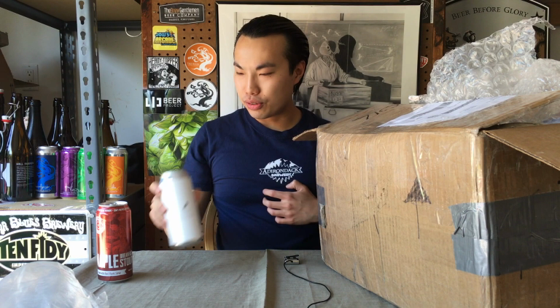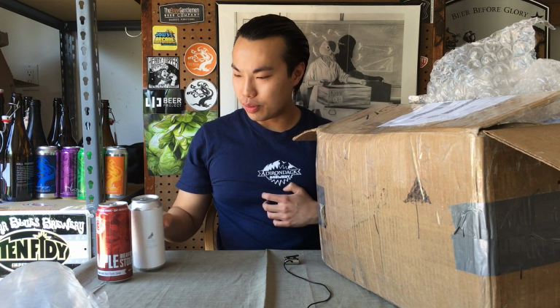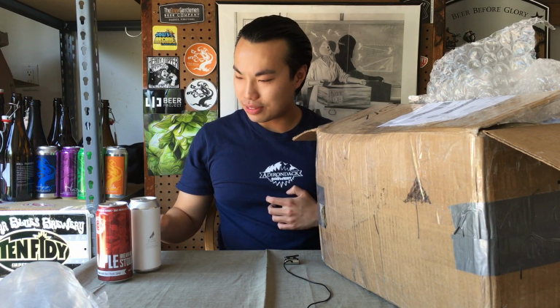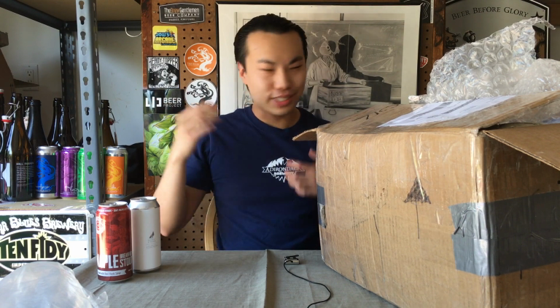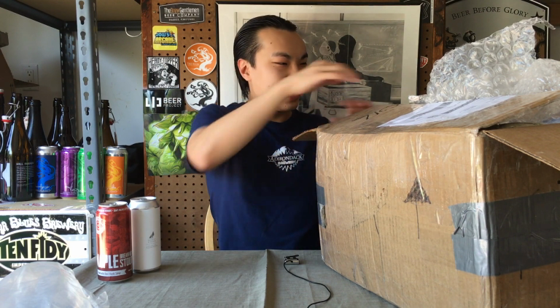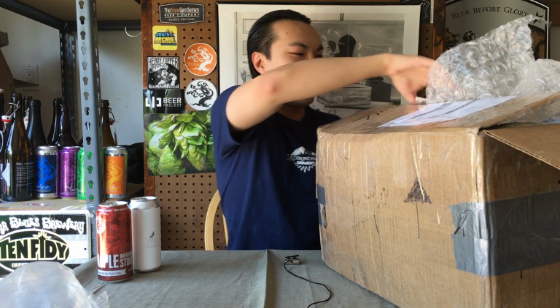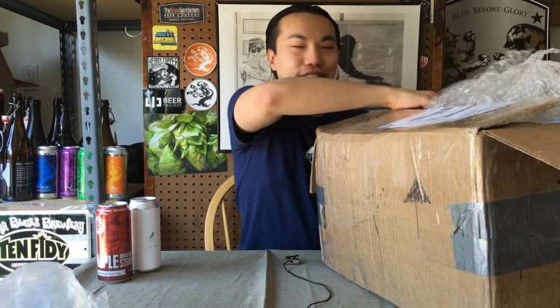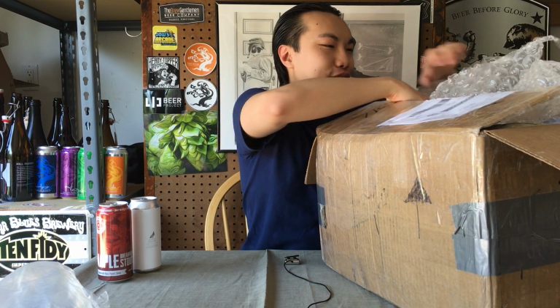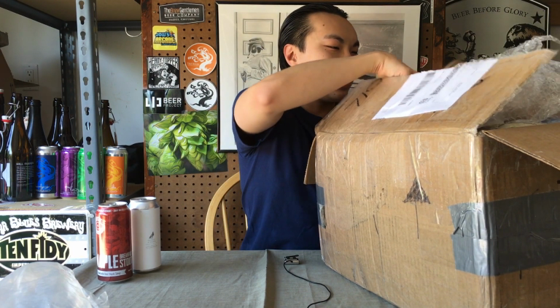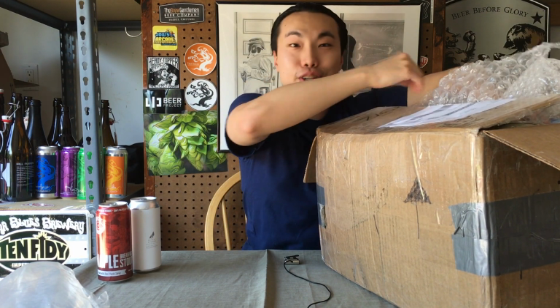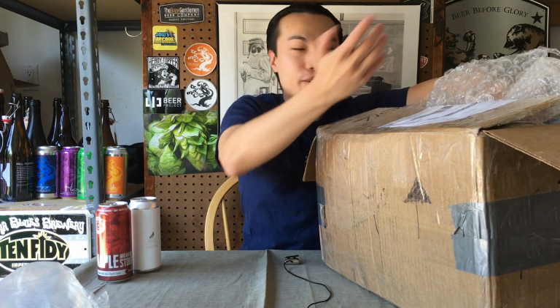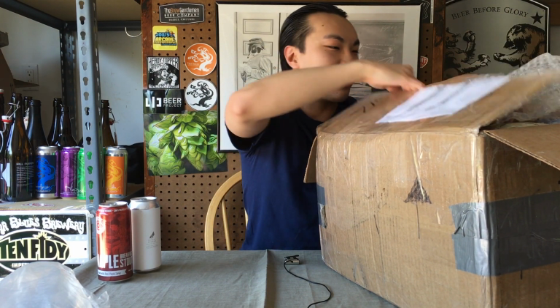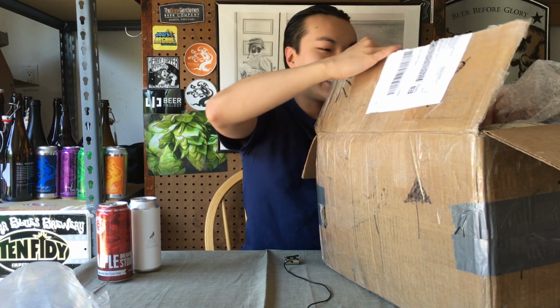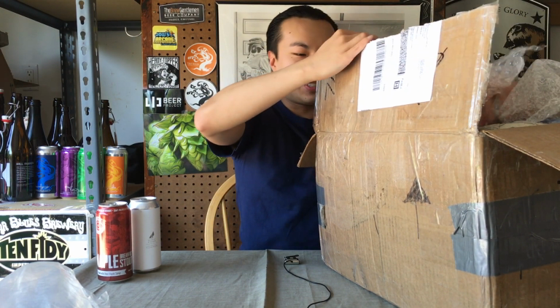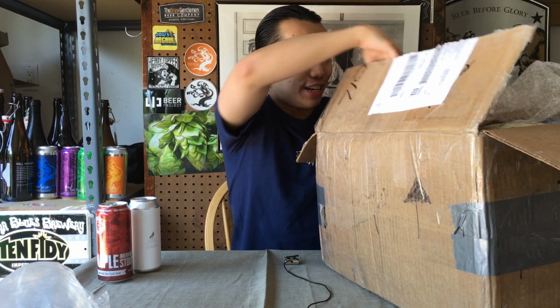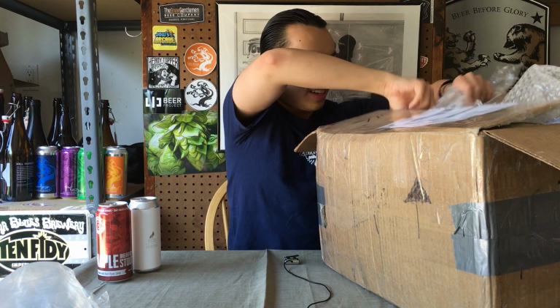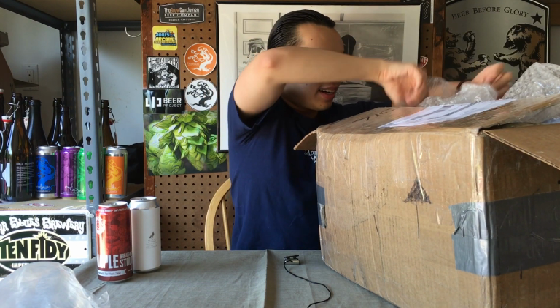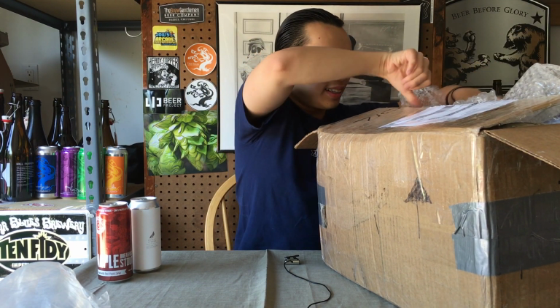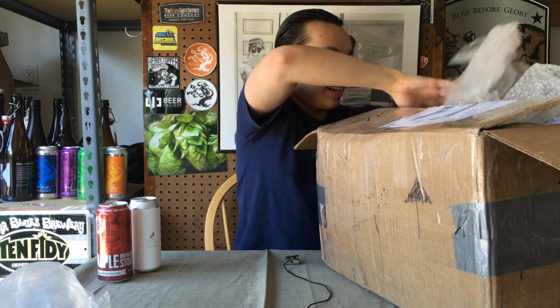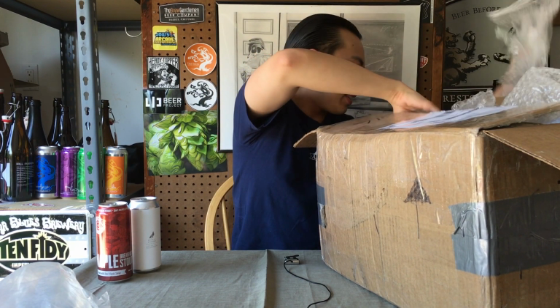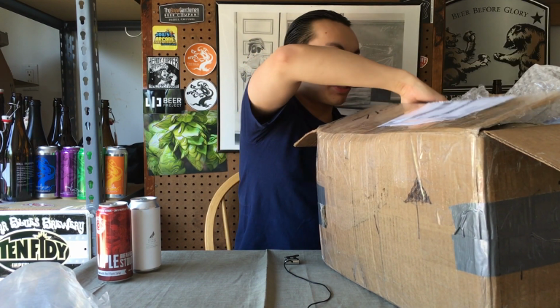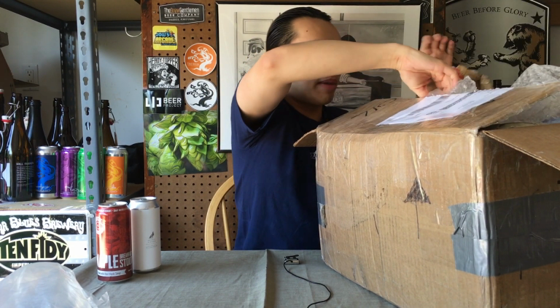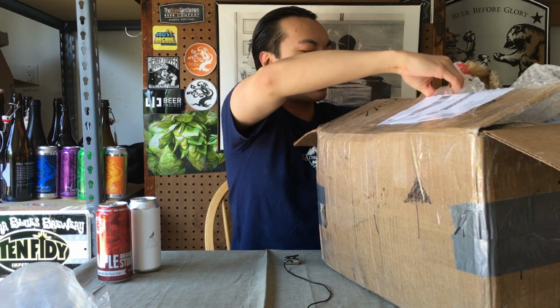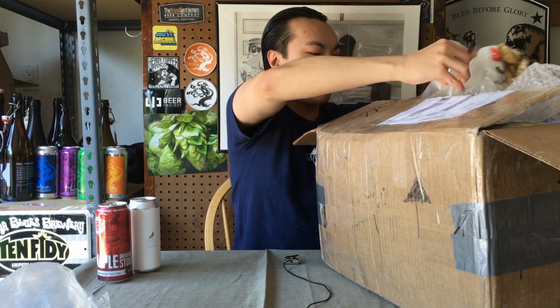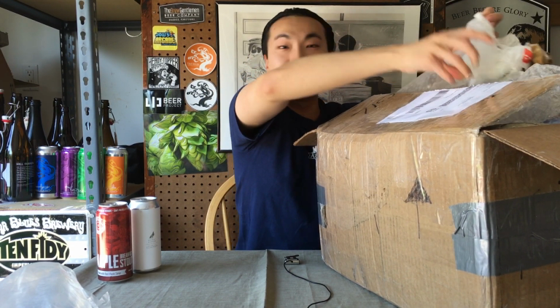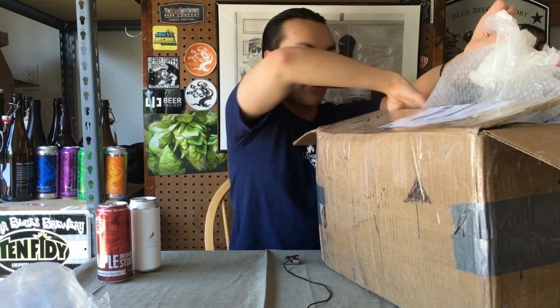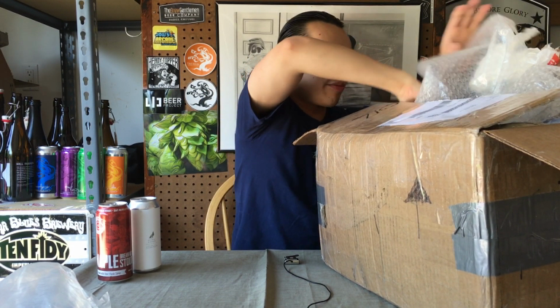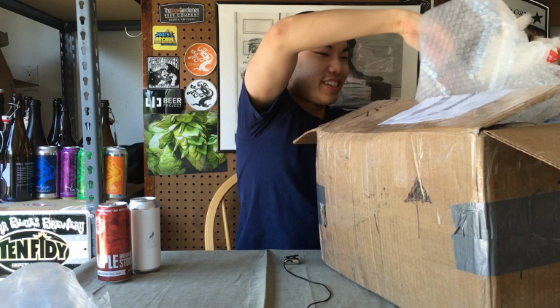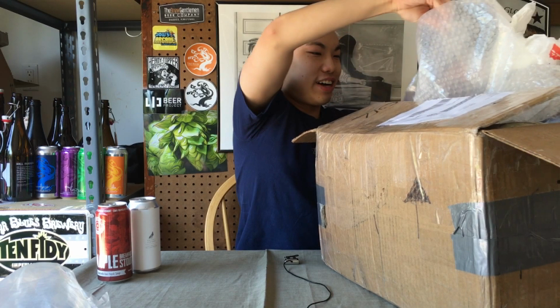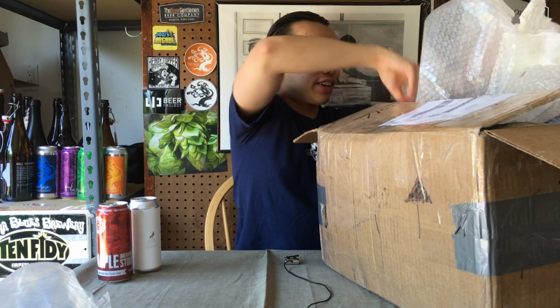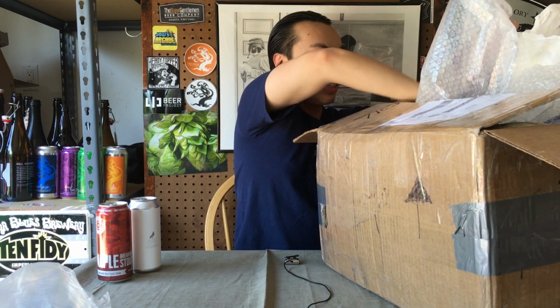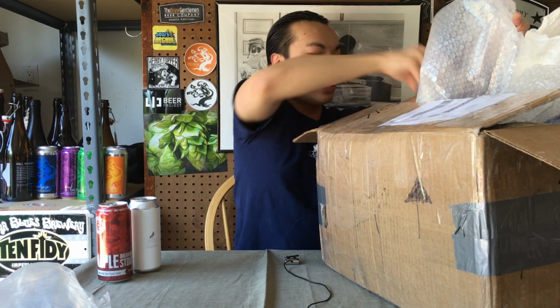Beautiful. Awesome. I've been loving the Trillium cans, and that's a new Trillium beer I've yet to have, so thank you so much Jeff. I'm just going to make a mess because I'm actually in a little bit of a rush, so I'll figure out cleaning all this later.